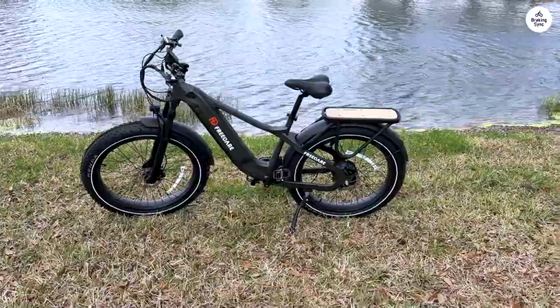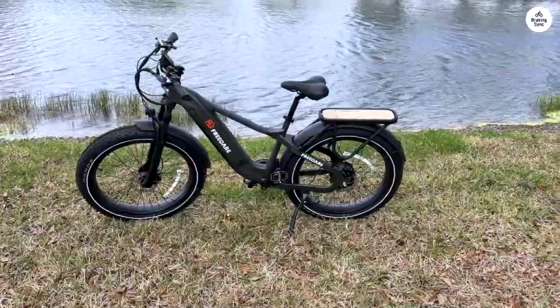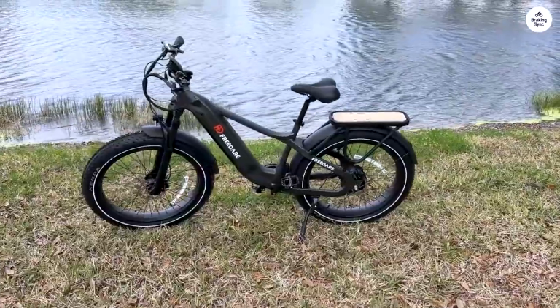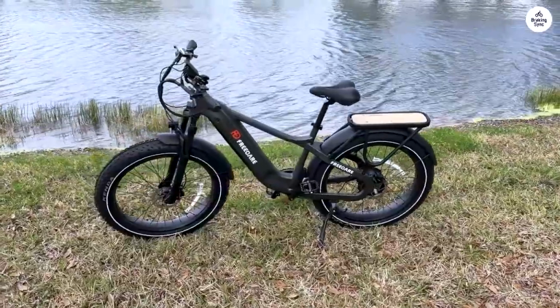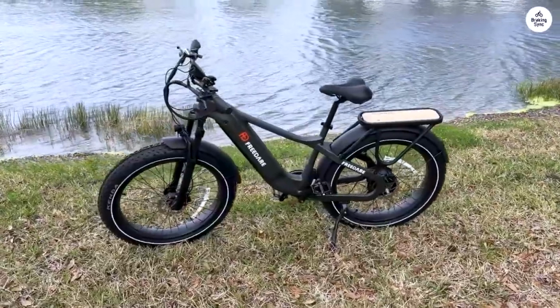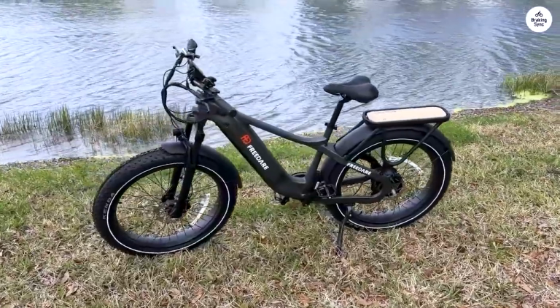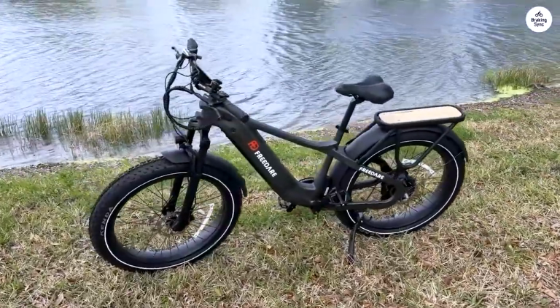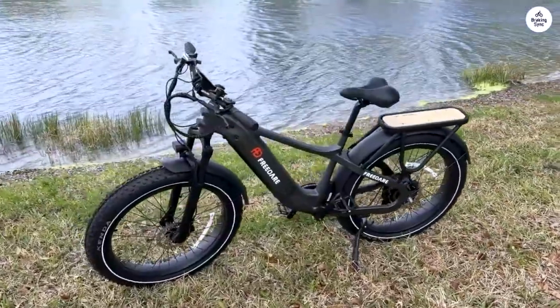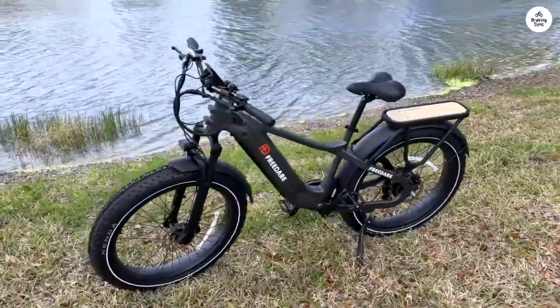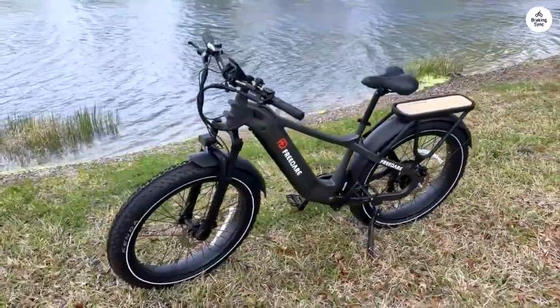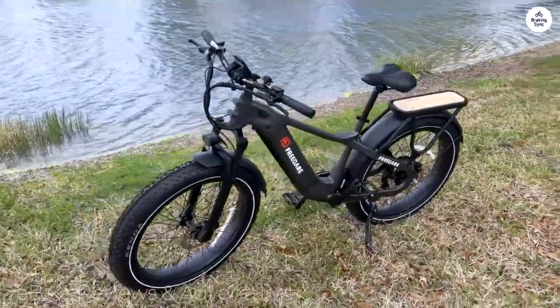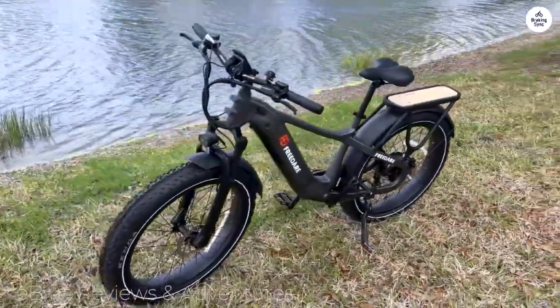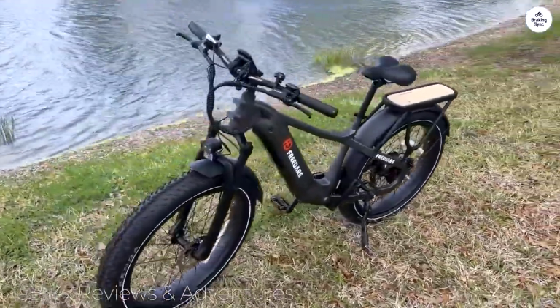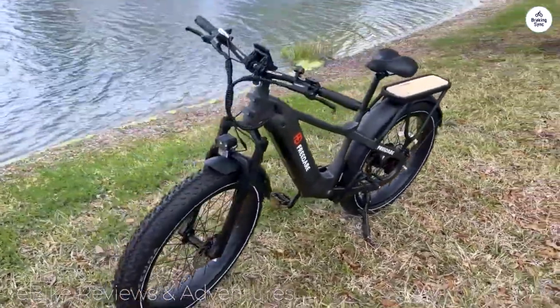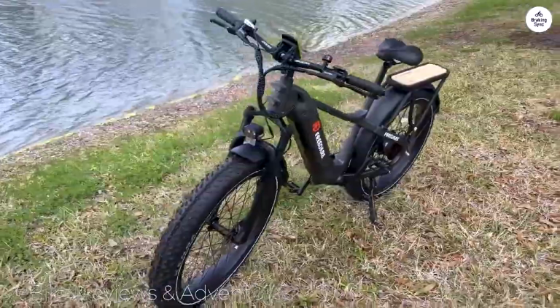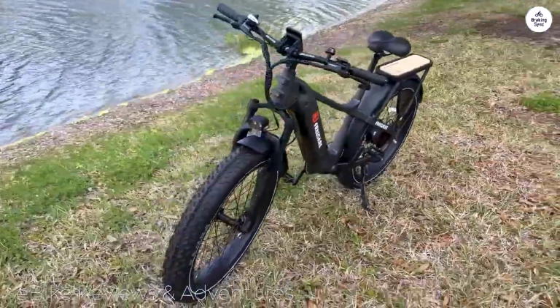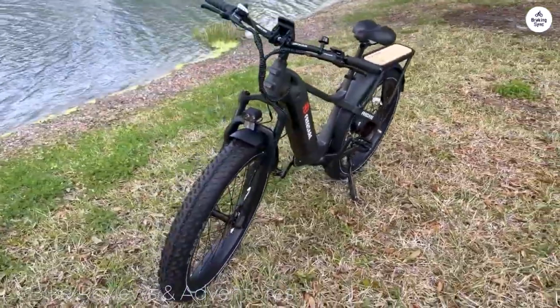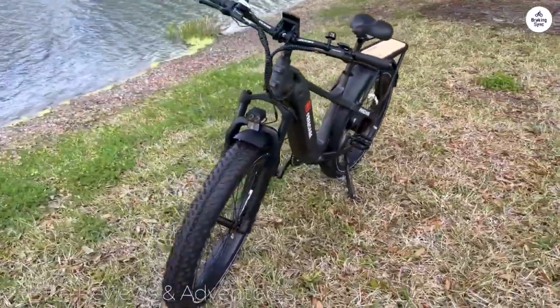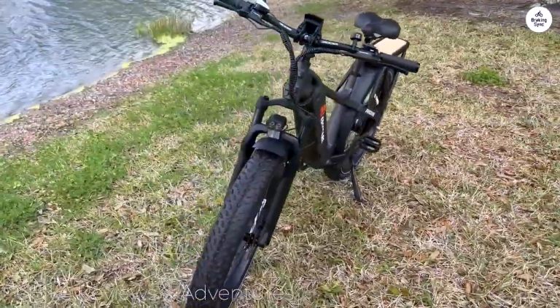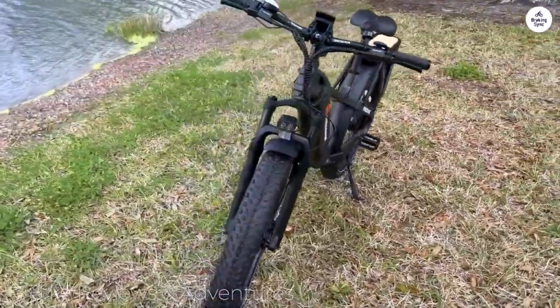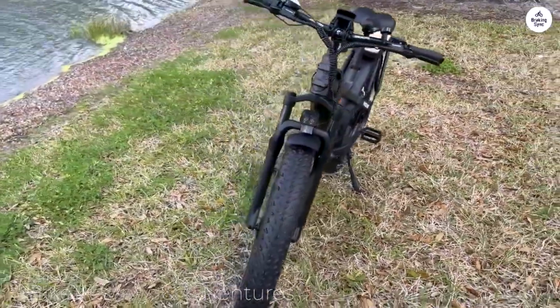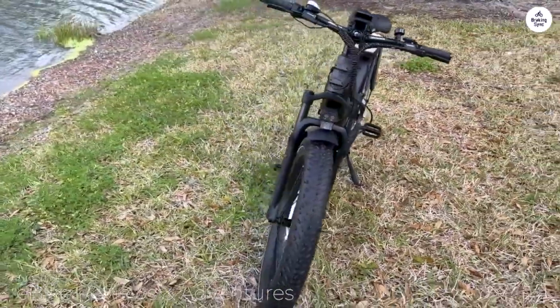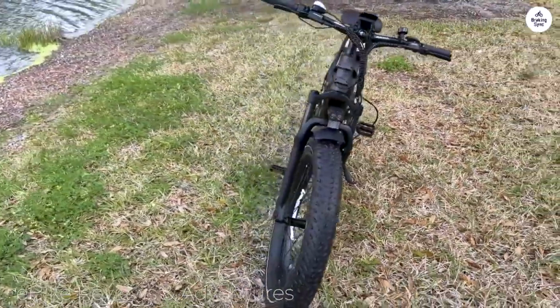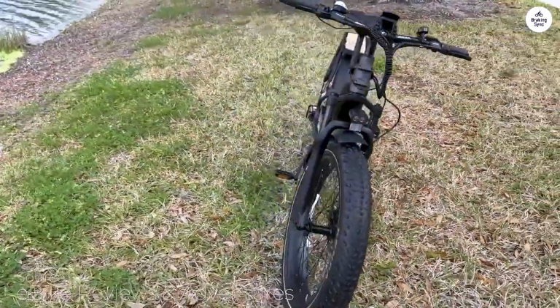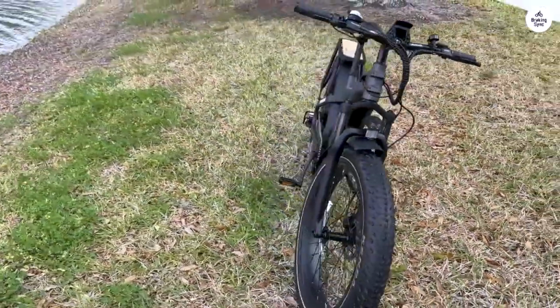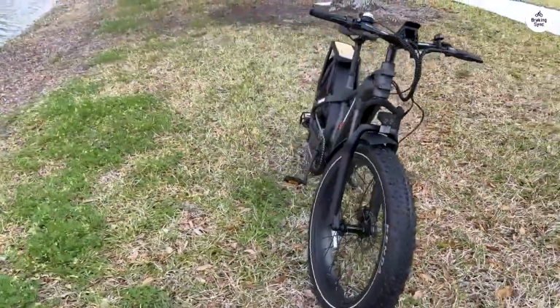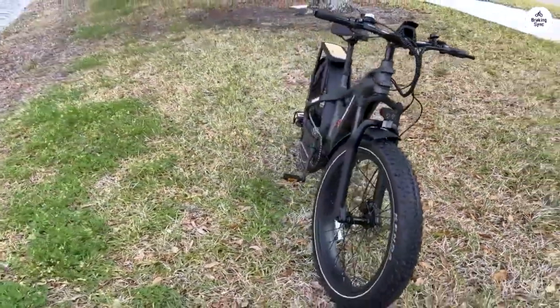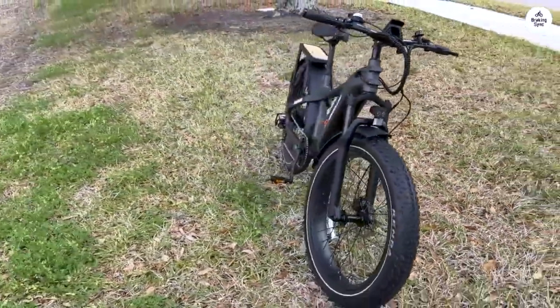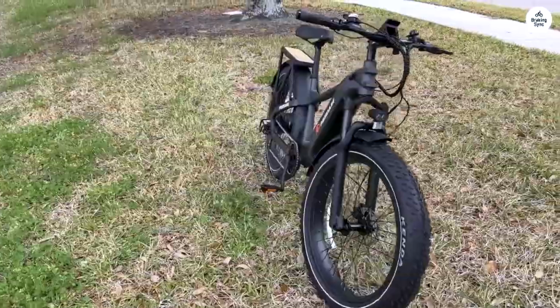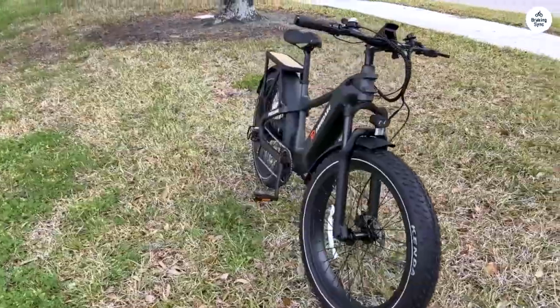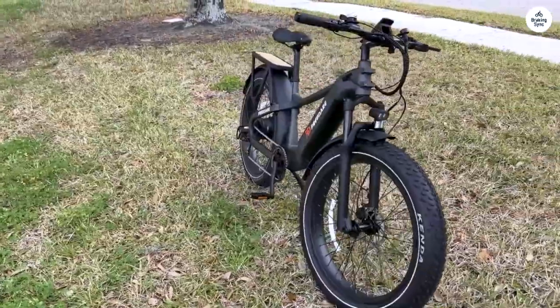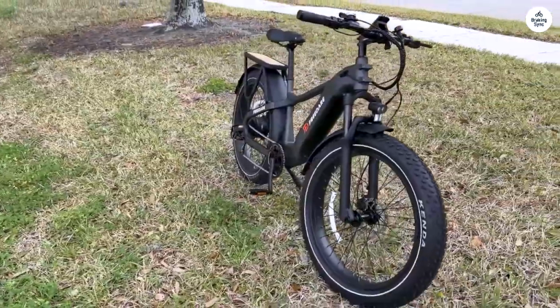I was unsure at first since this was our first e-bike, but after installing them, which took us around 45 minutes with two very relaxed people, I was no longer unsure but very surprised.